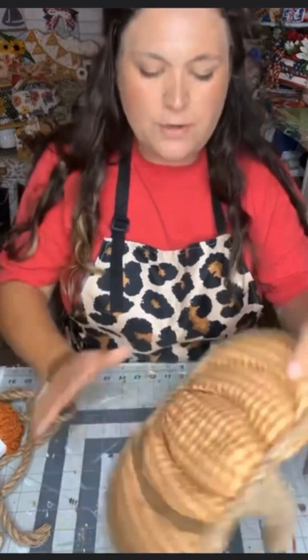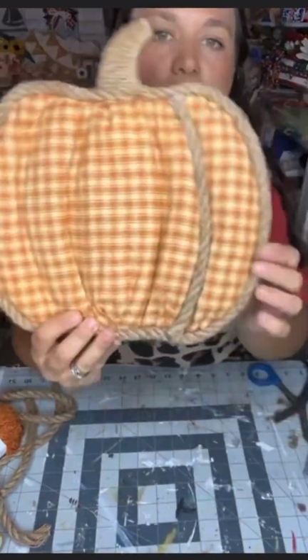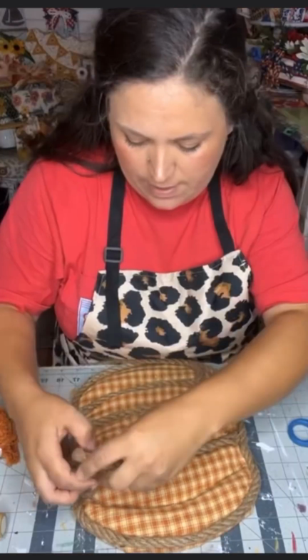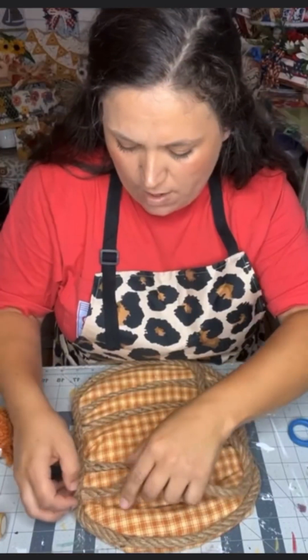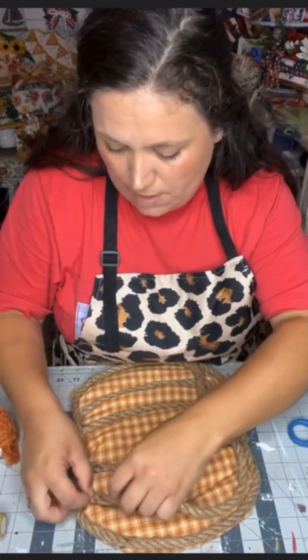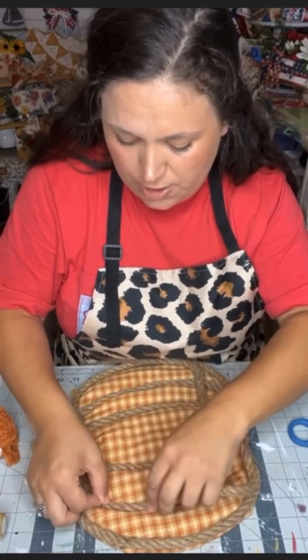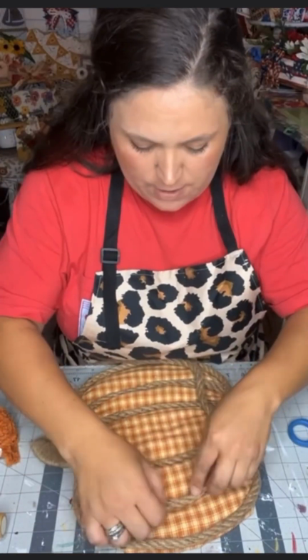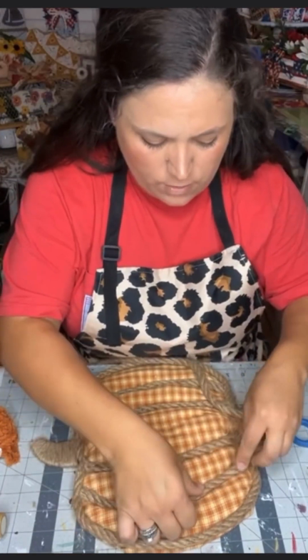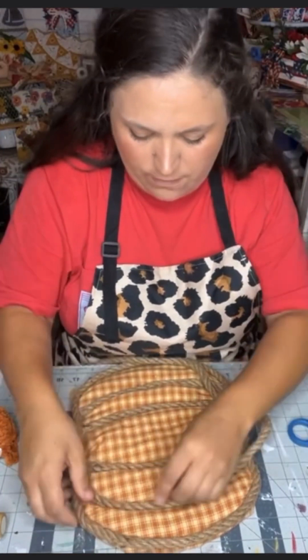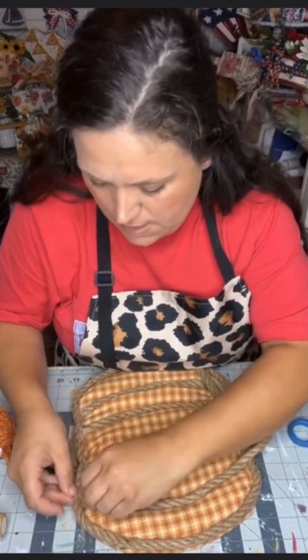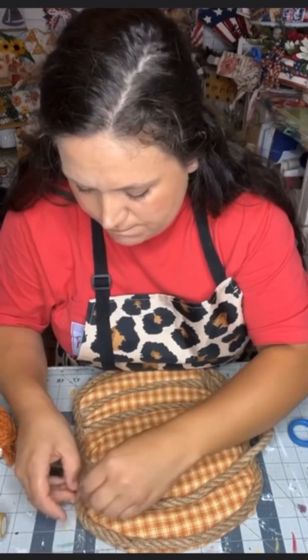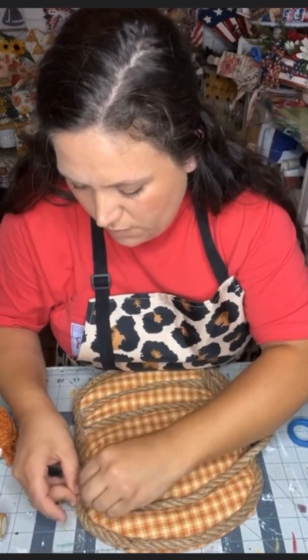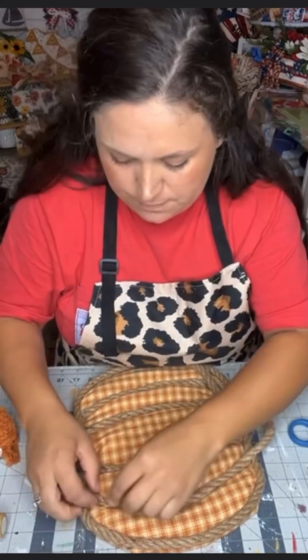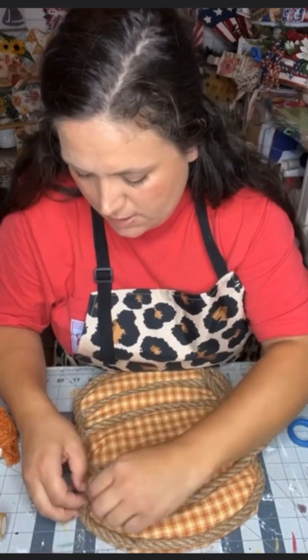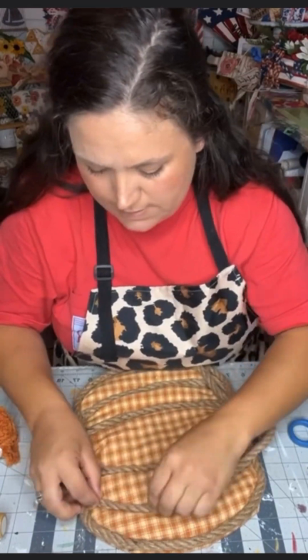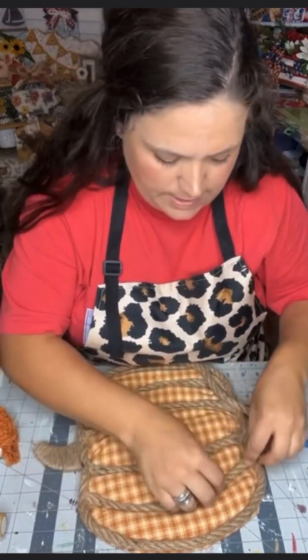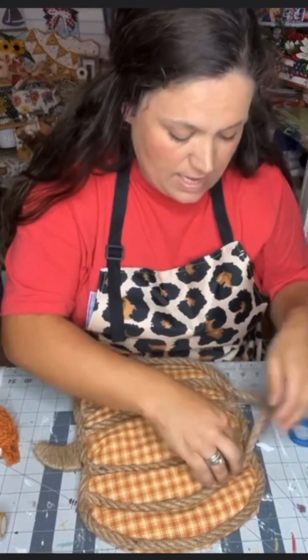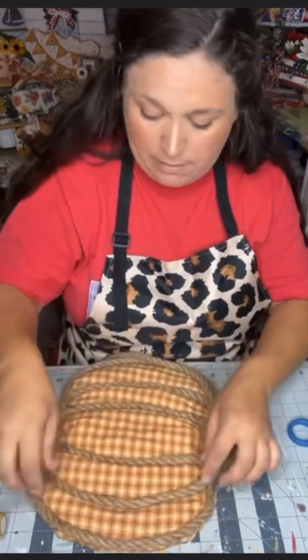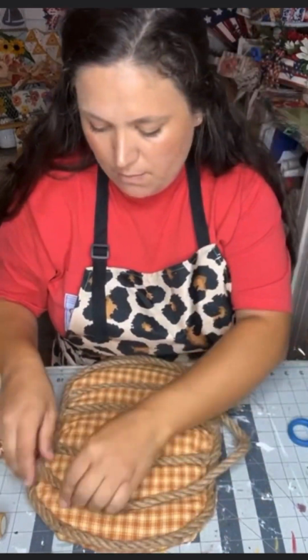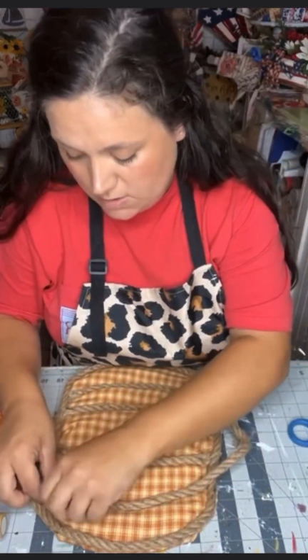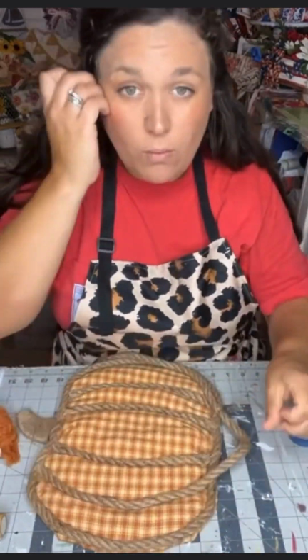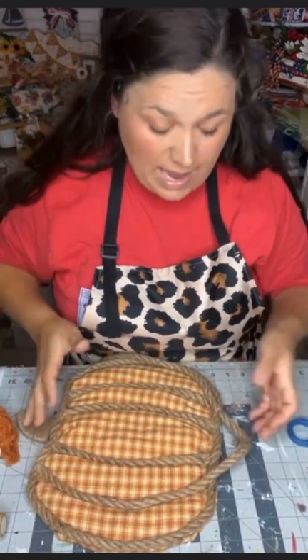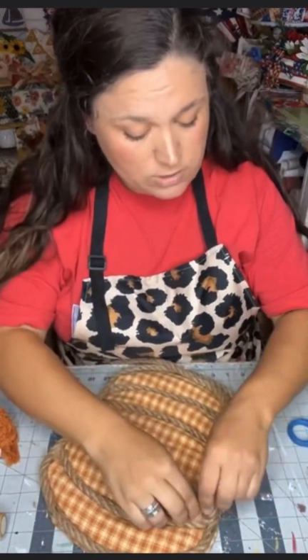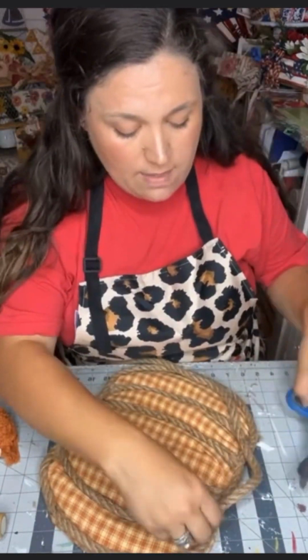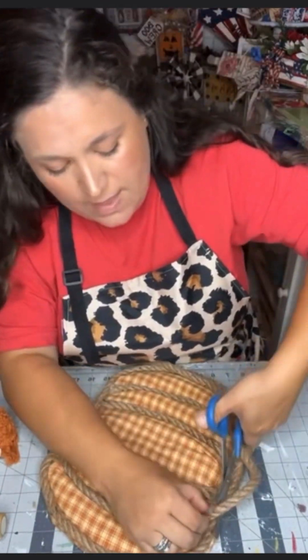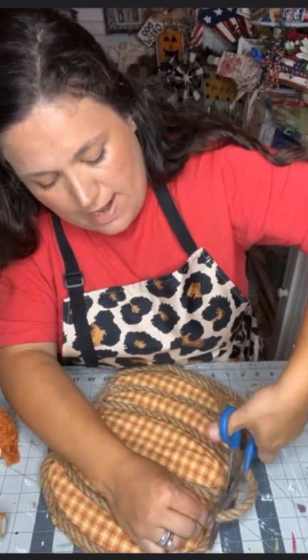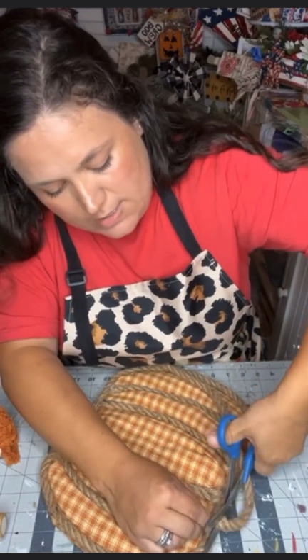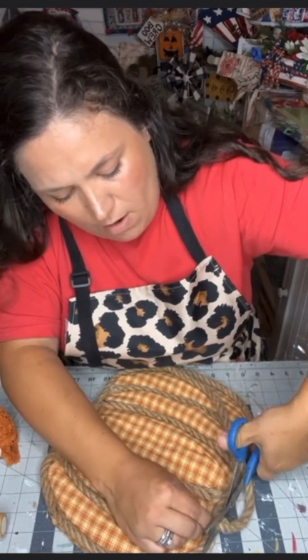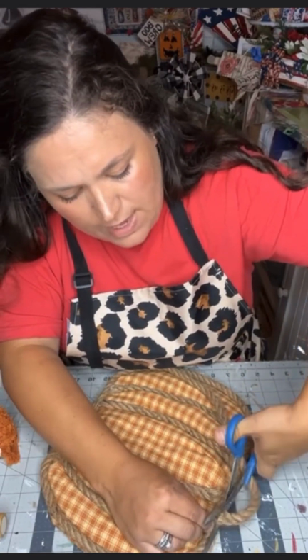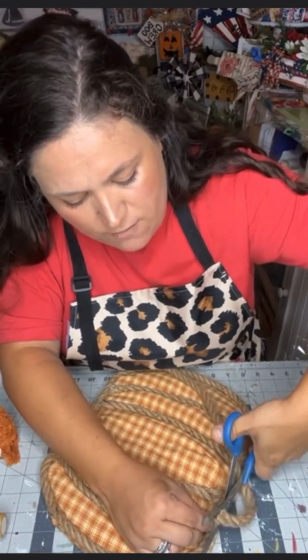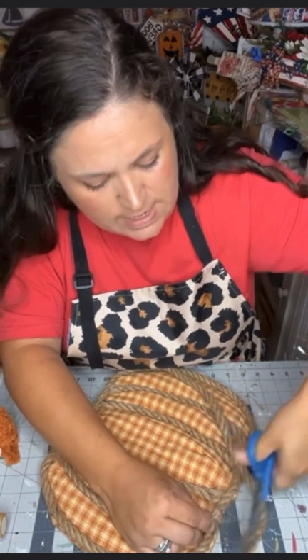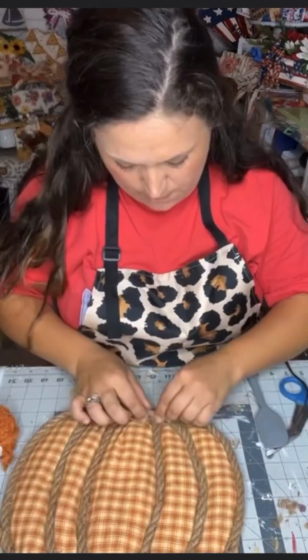I go through and I do this for all of them, and you can see this is looking incredible. It's one of my absolute favorites that I've ever done, and I got so excited when I finished this project and saw how cute it came out.